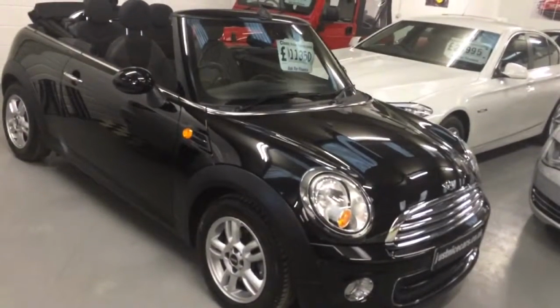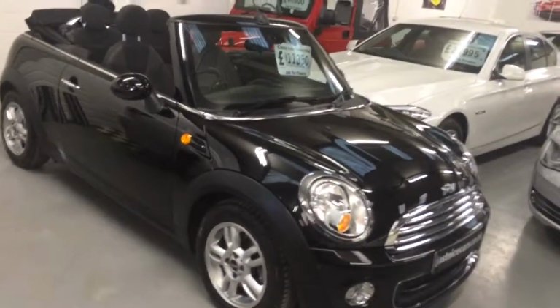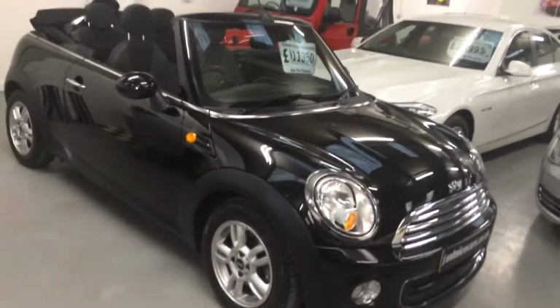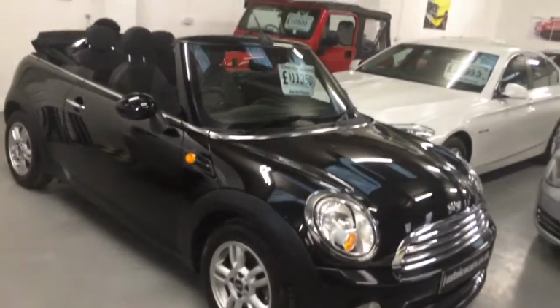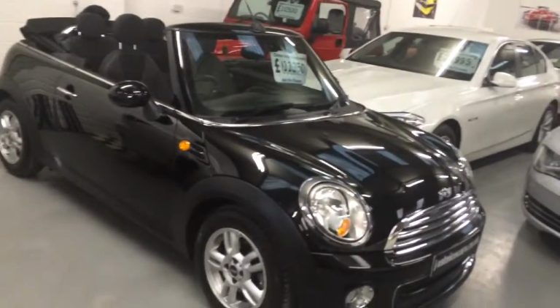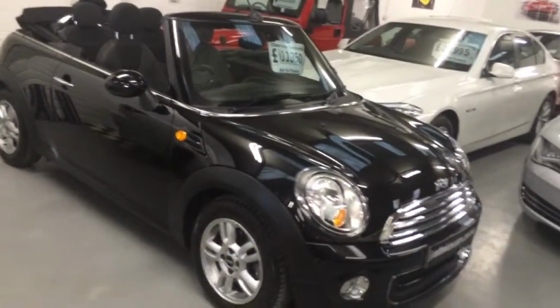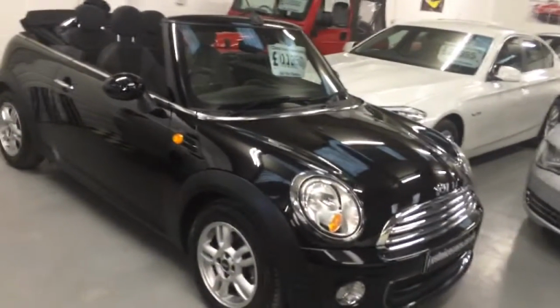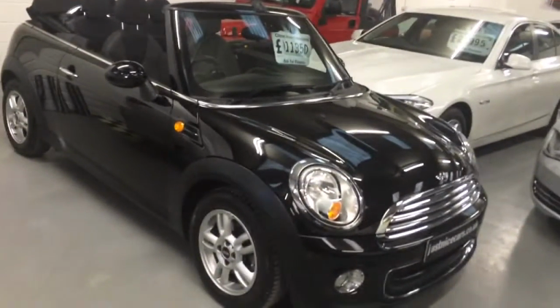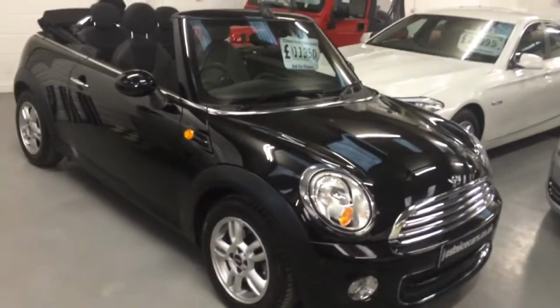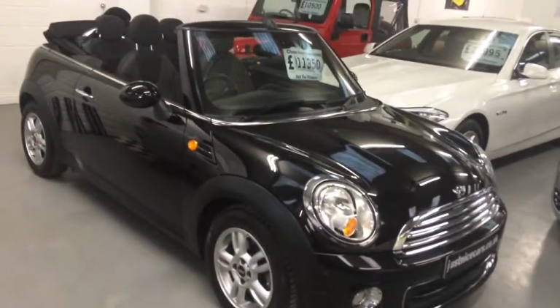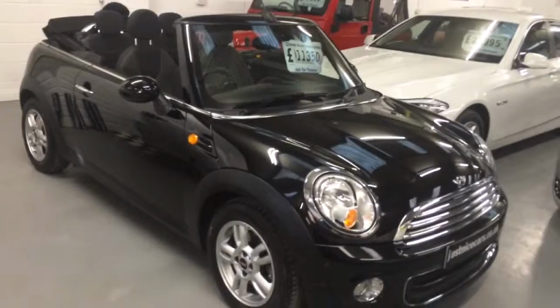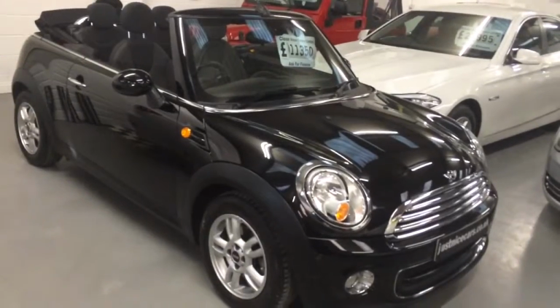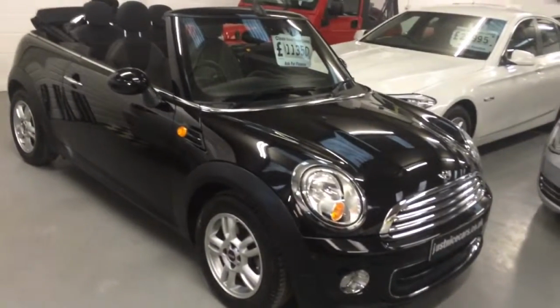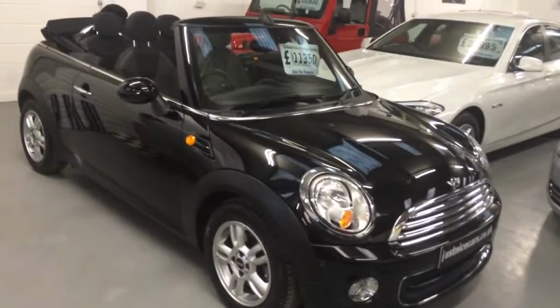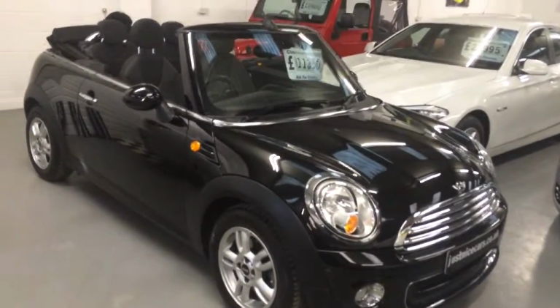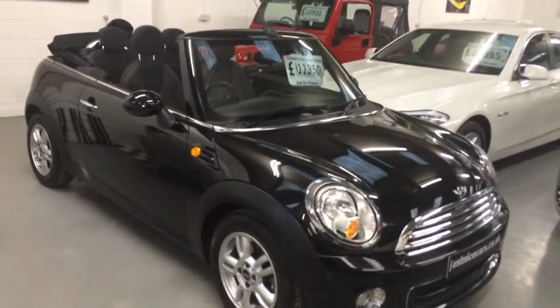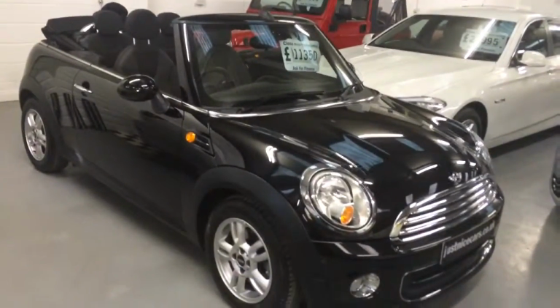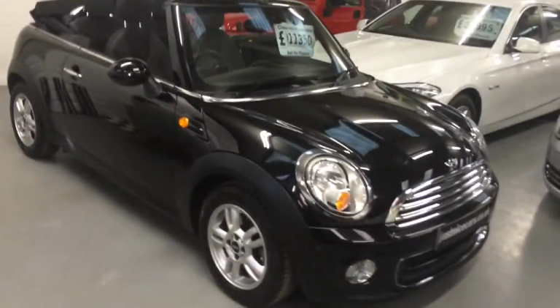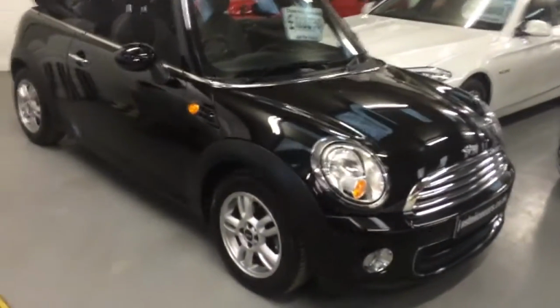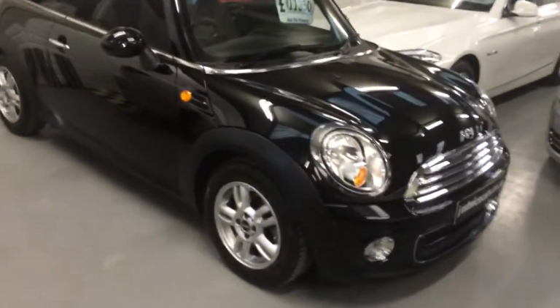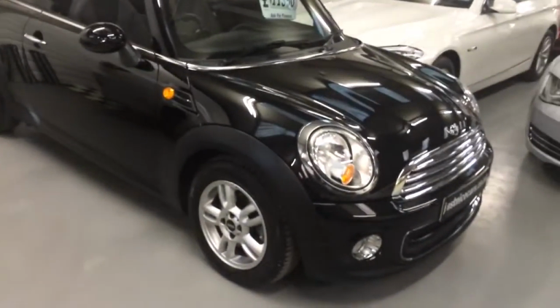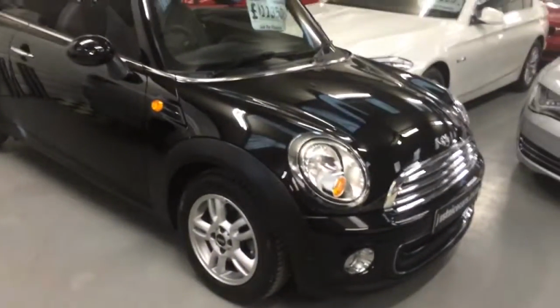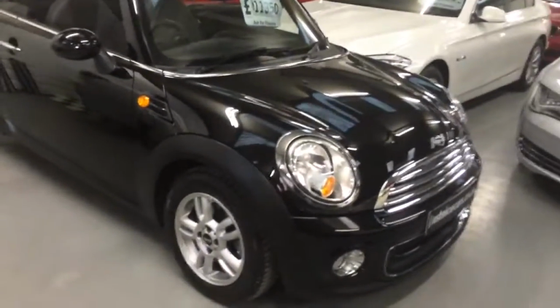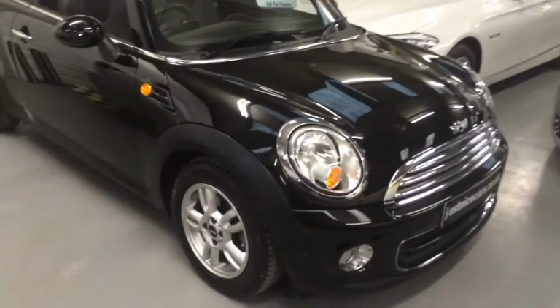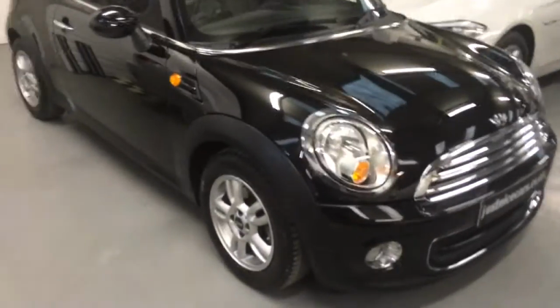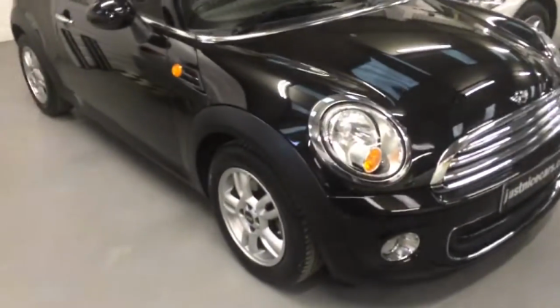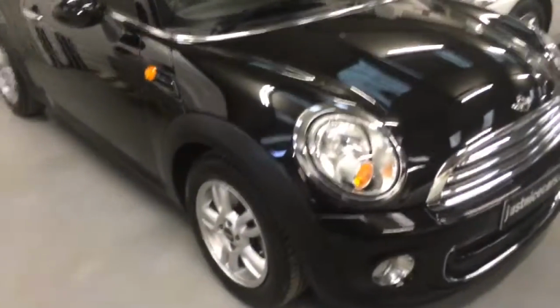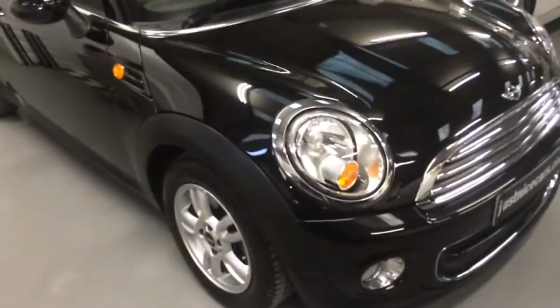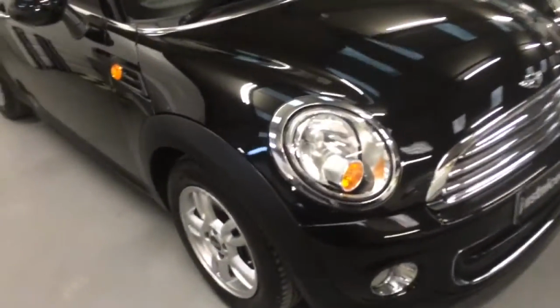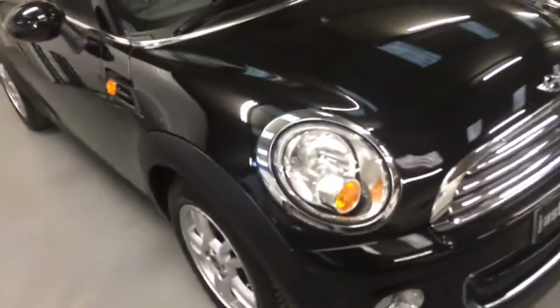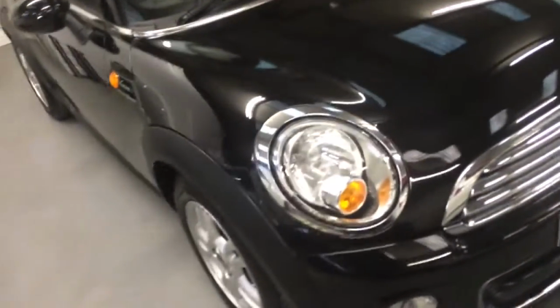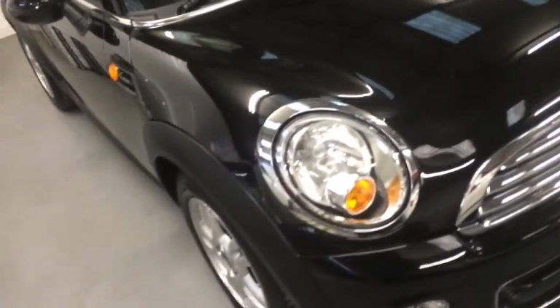Hello, my name is Toby Atkinson. I'm just going to show you around this 2013 Mini 1 Convertible. I'm just going to start off at the front and show you around the car.